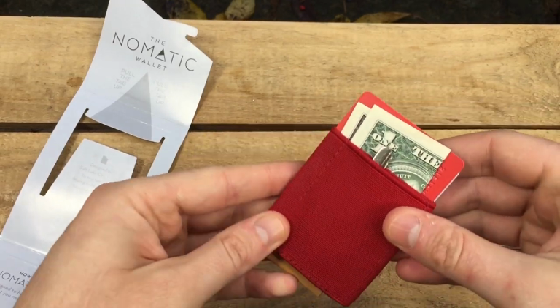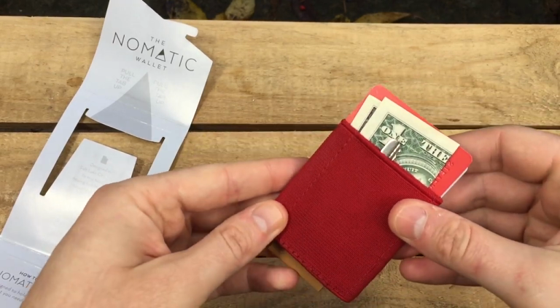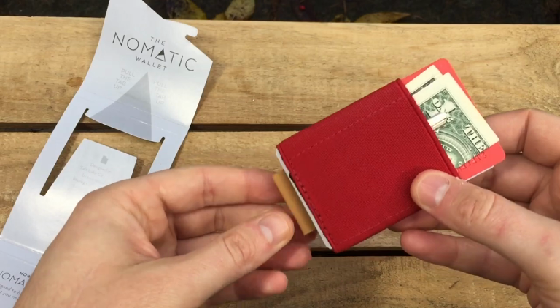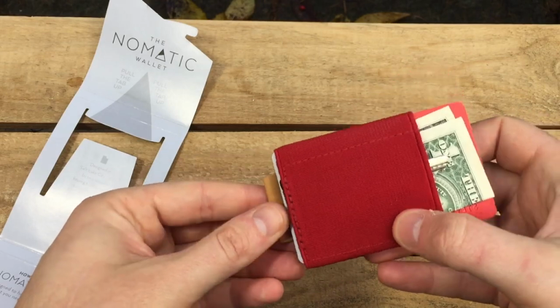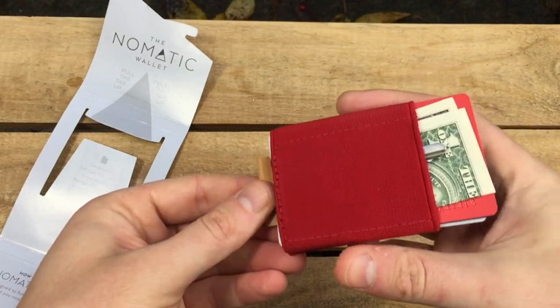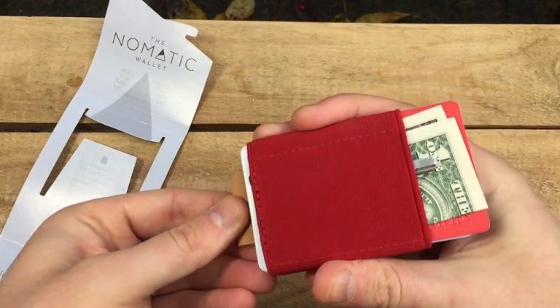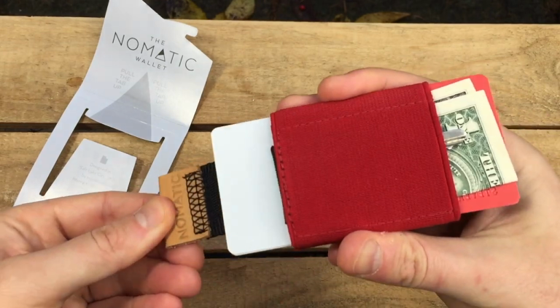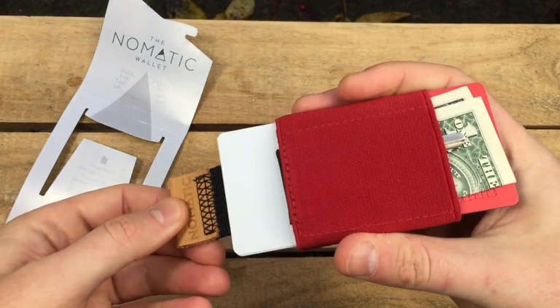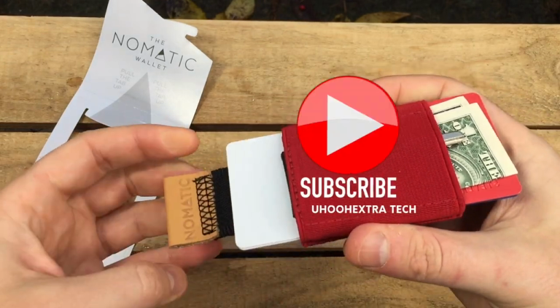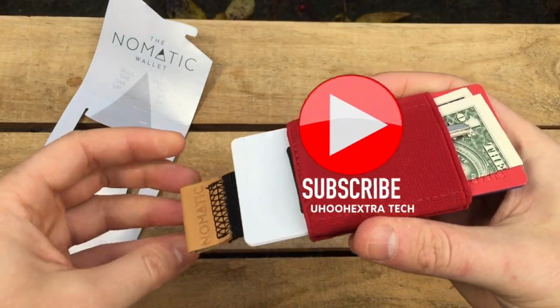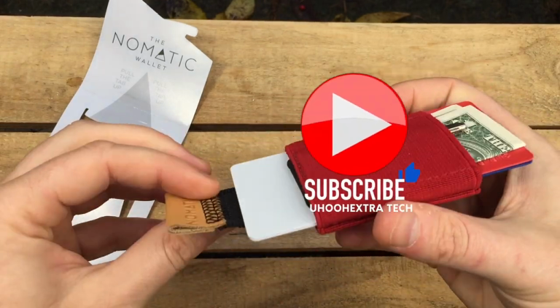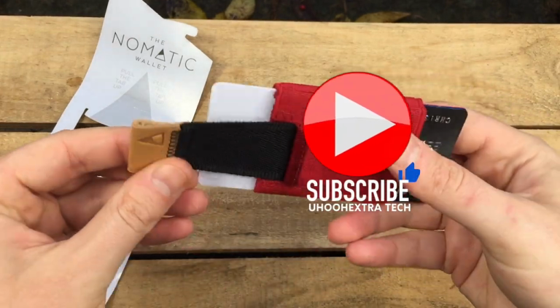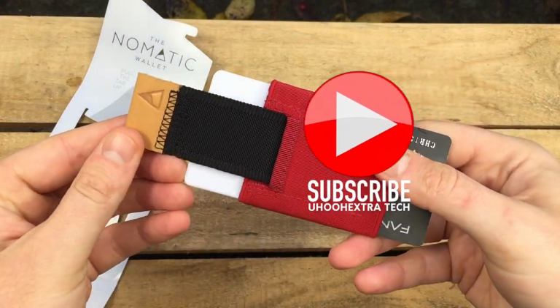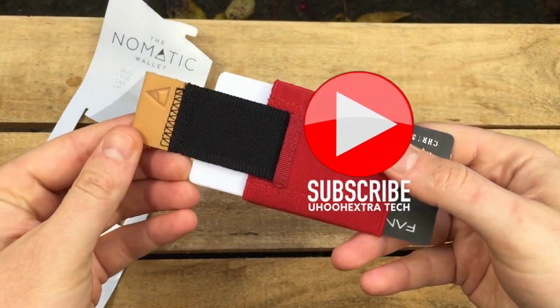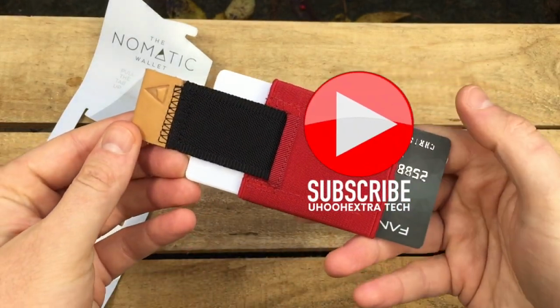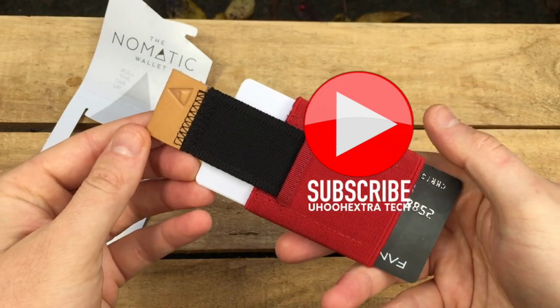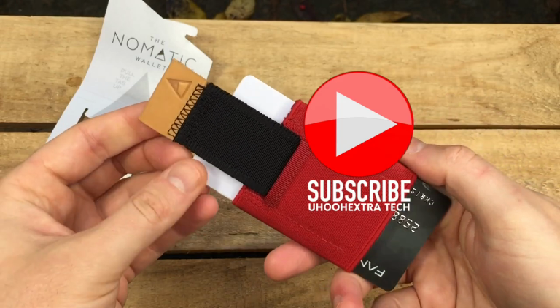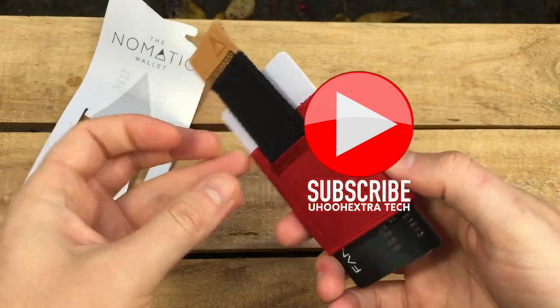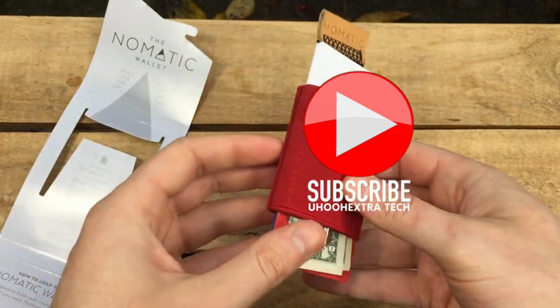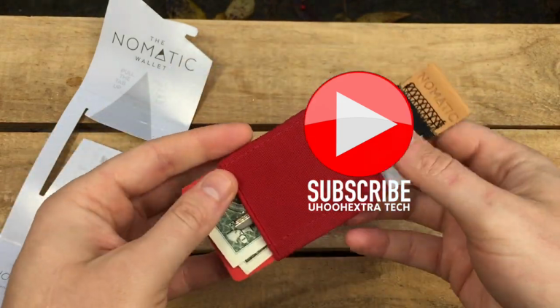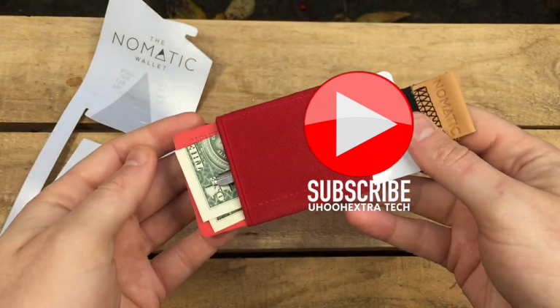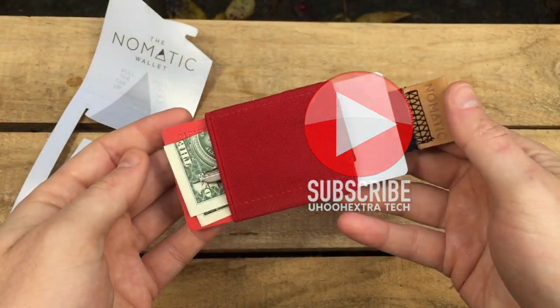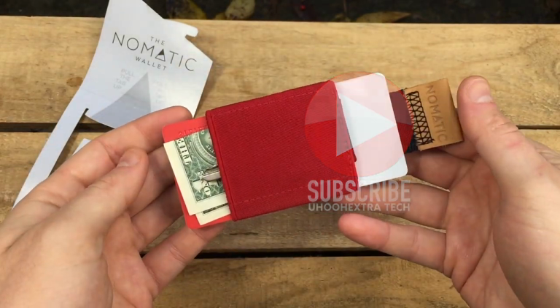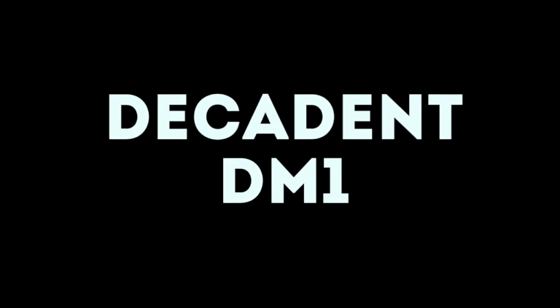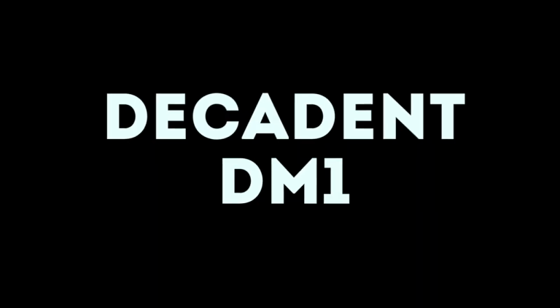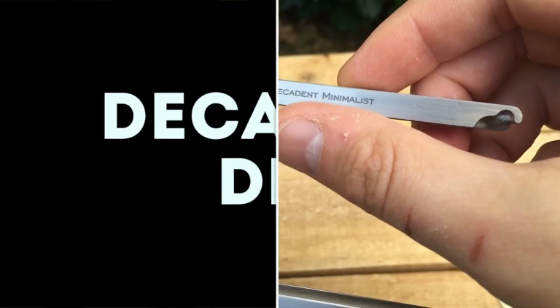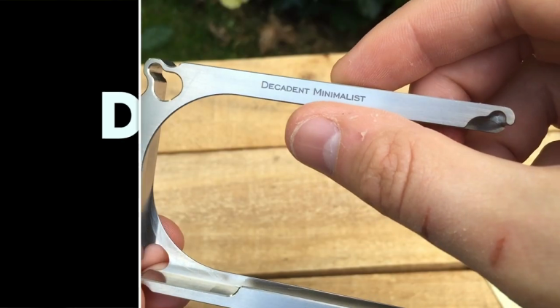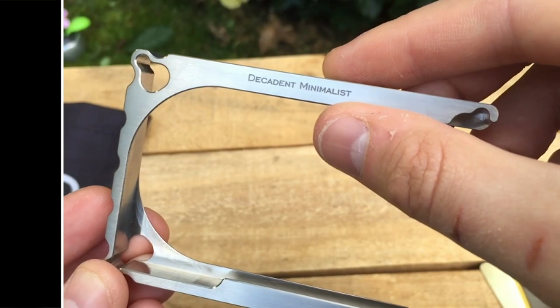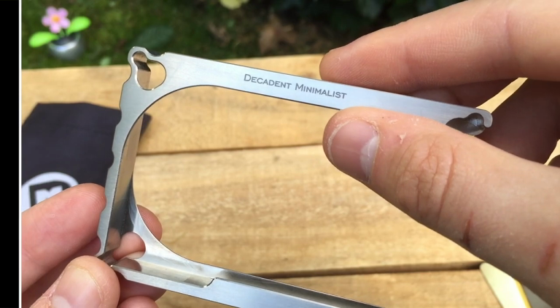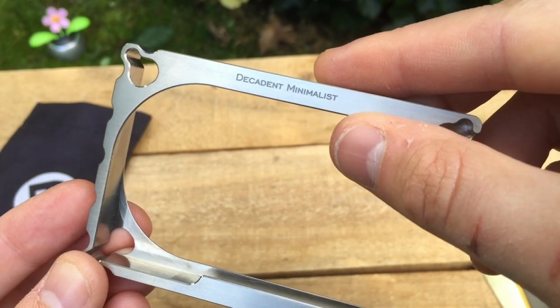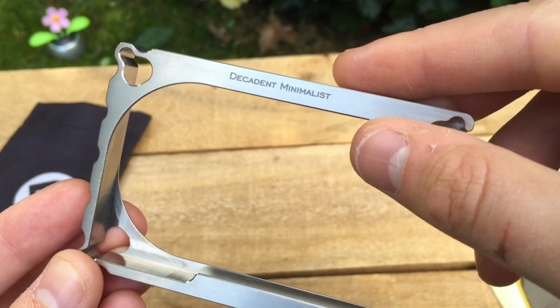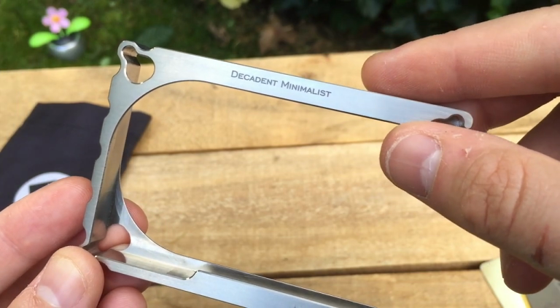As always, I've experienced each product hands-on to give you the best information. Hit like if you appreciate that, or subscribe for more product reviews. Next up, the Decadent DM1 Minimalist Wallet.